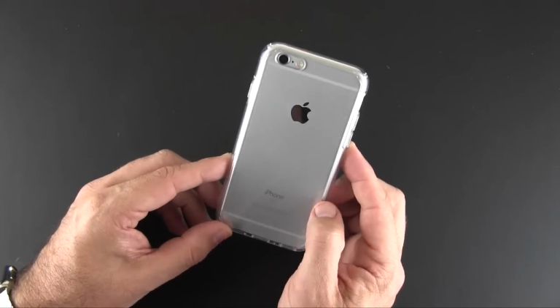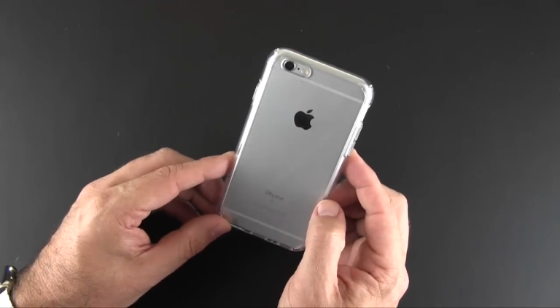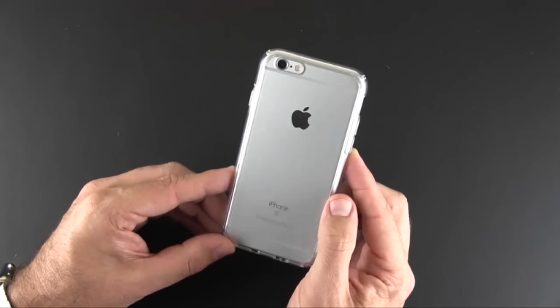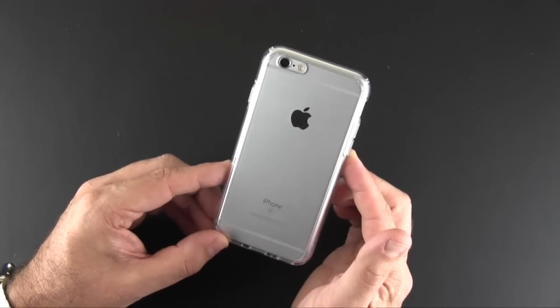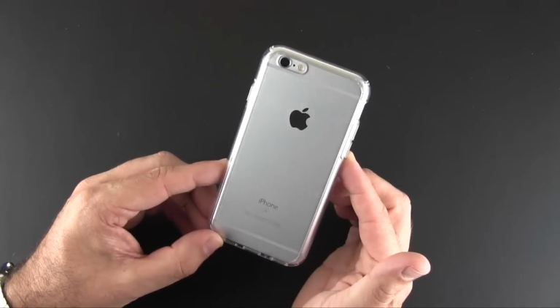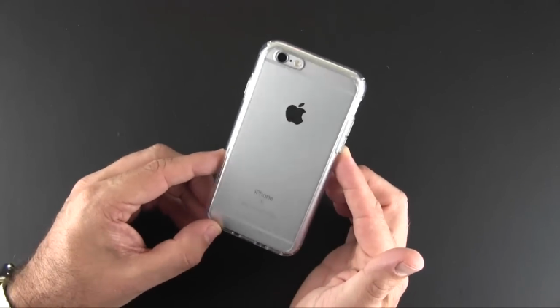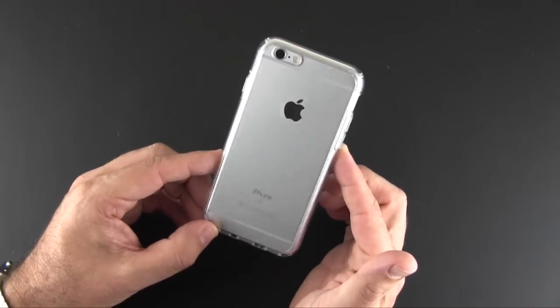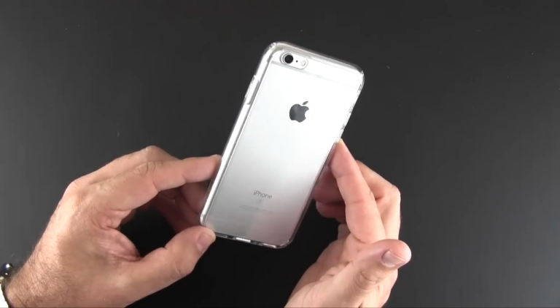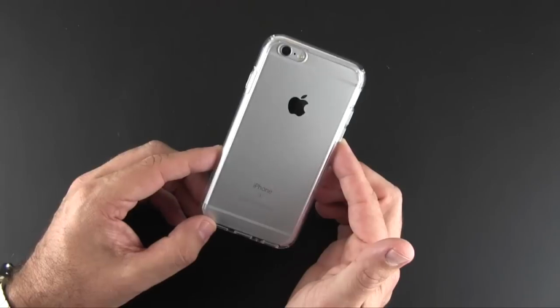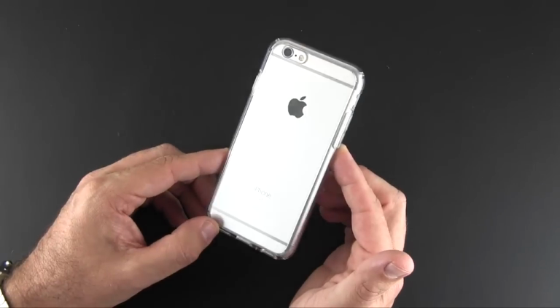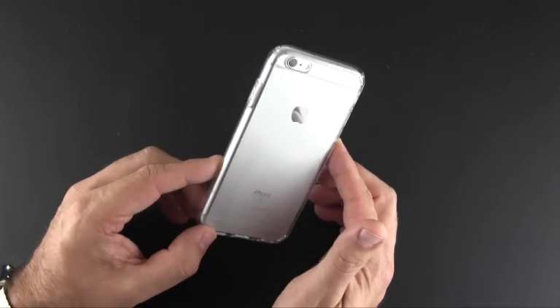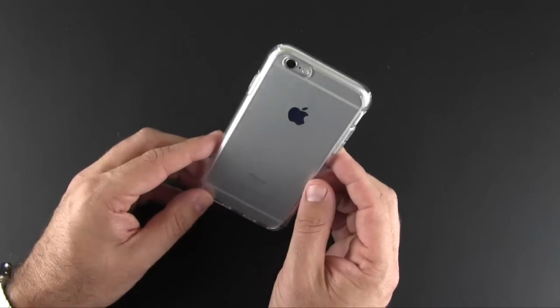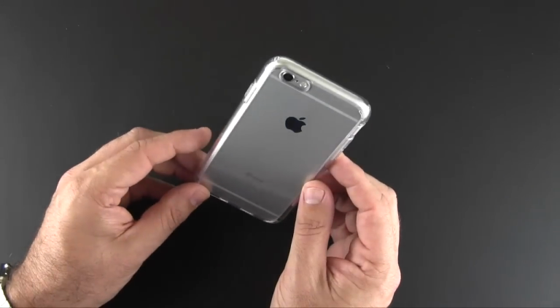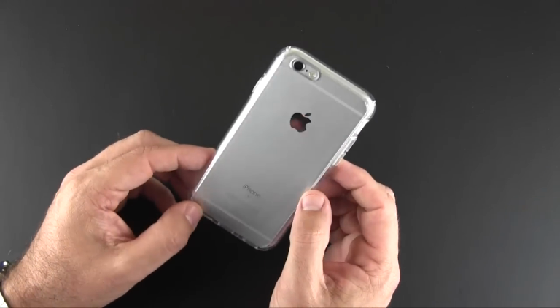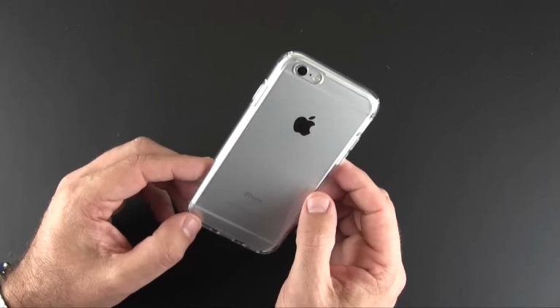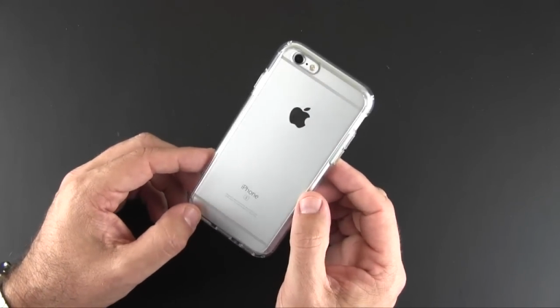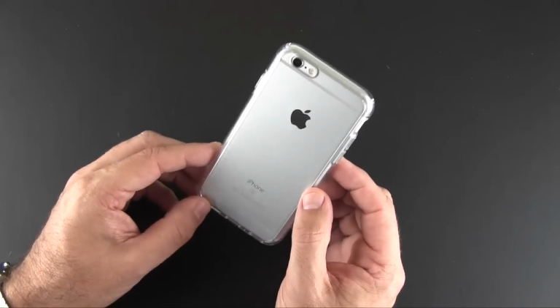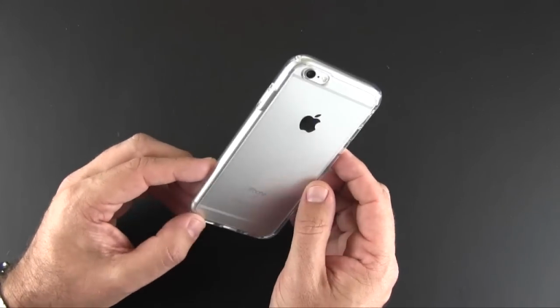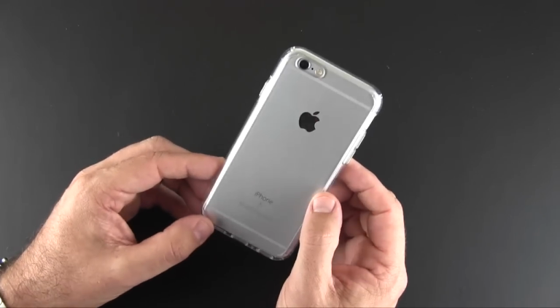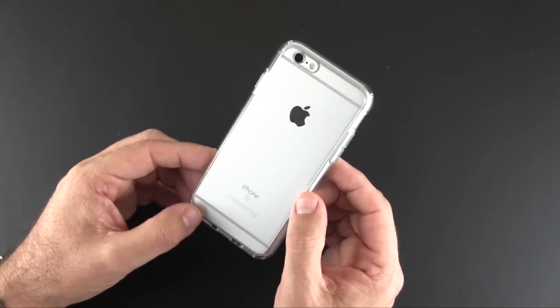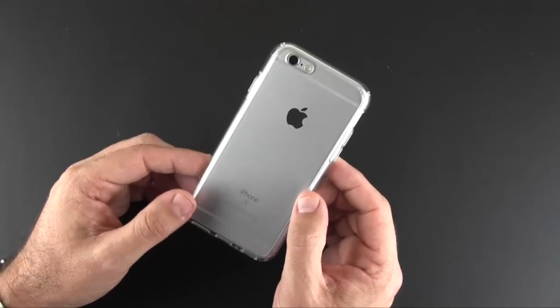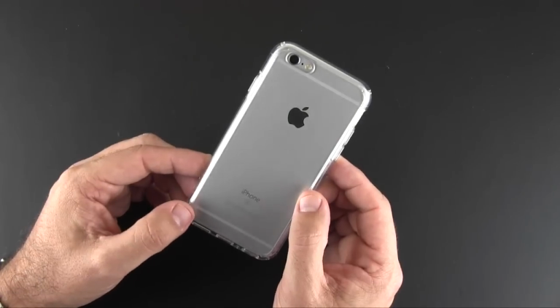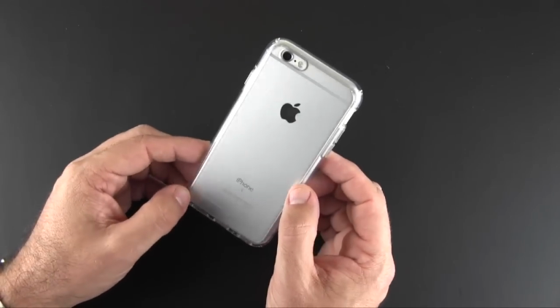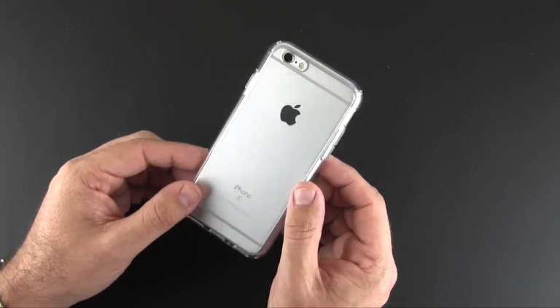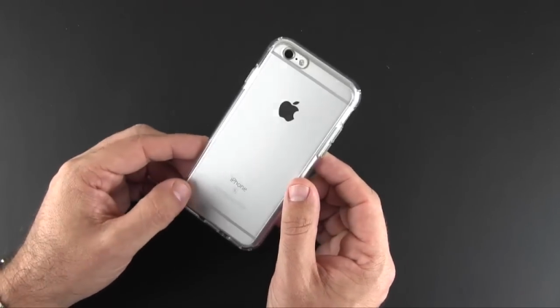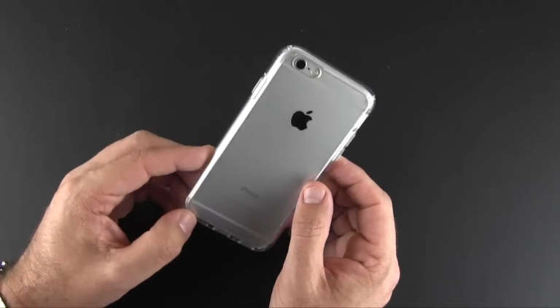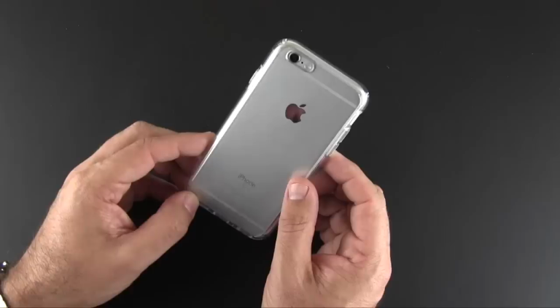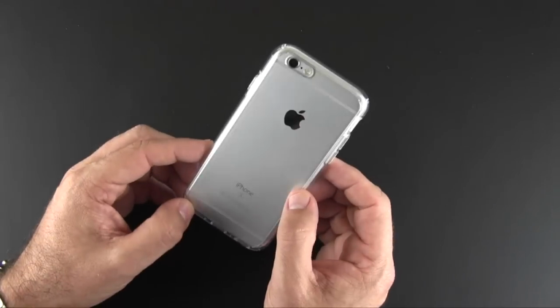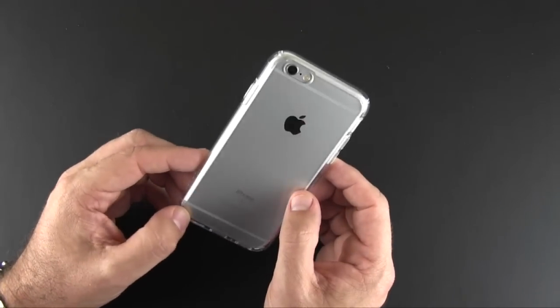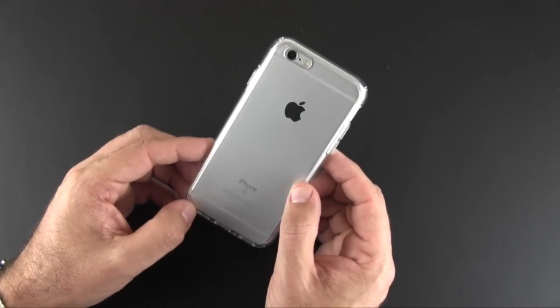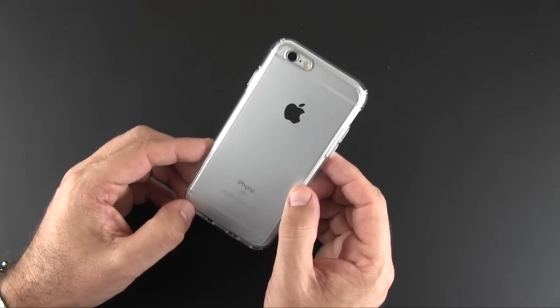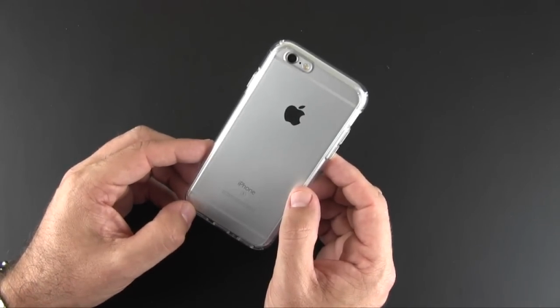The Spigen Ultra Hybrid case comes in a bunch of different color variations, each selling for $24.99. You can learn more about this case via the link in the video description, and there'll also be a link to more information via my own website runaroundtech.com. Please give this video a thumbs up and subscribe to the channel for more content, and as always have a great day.